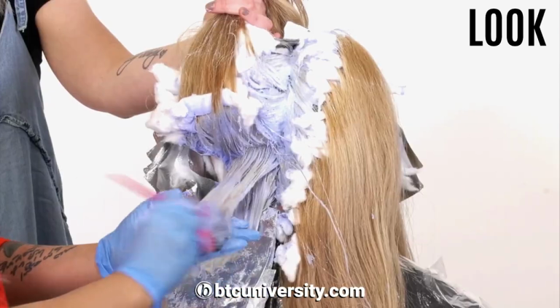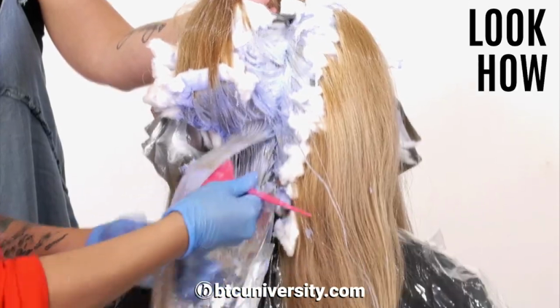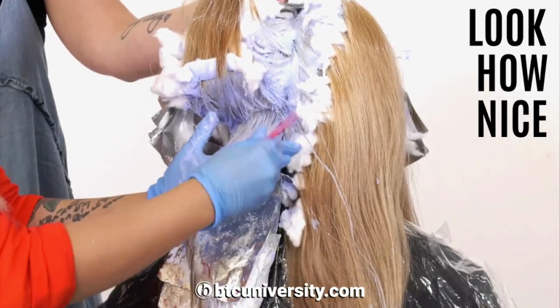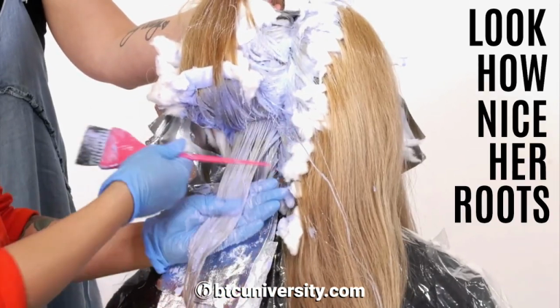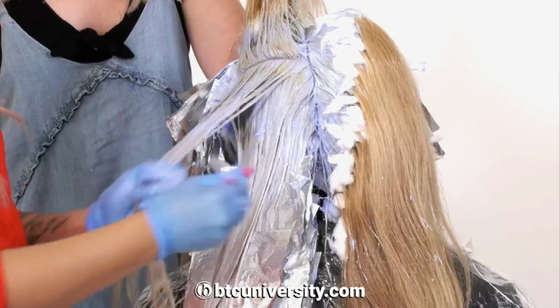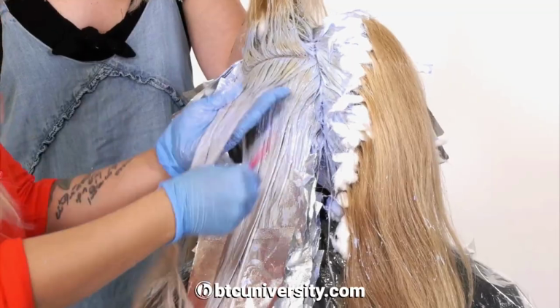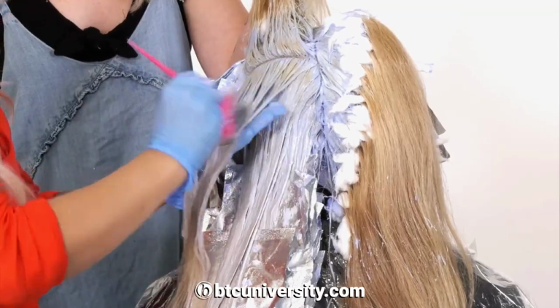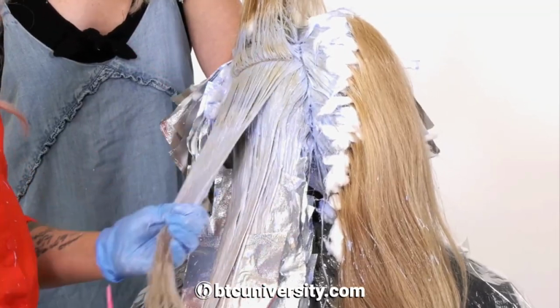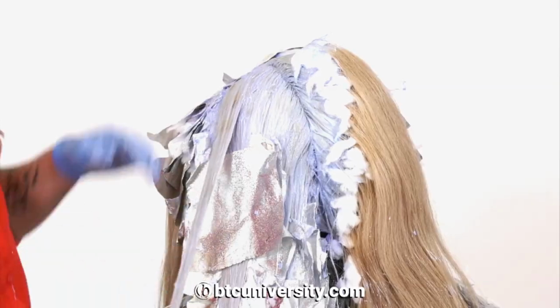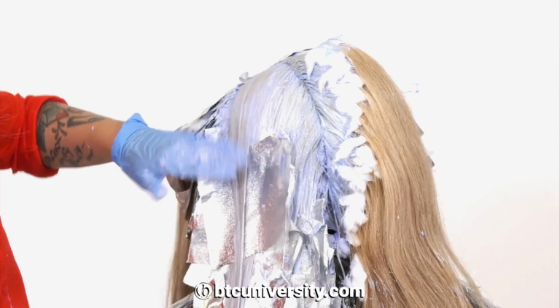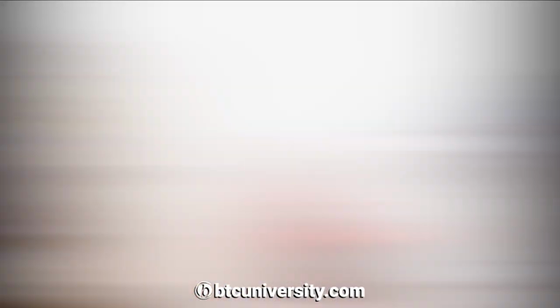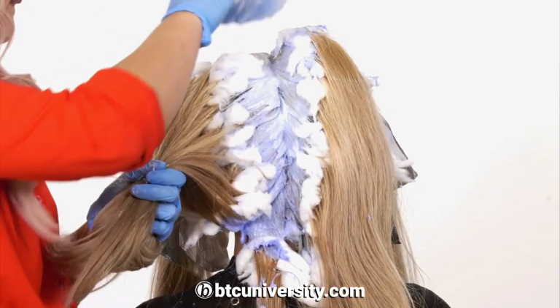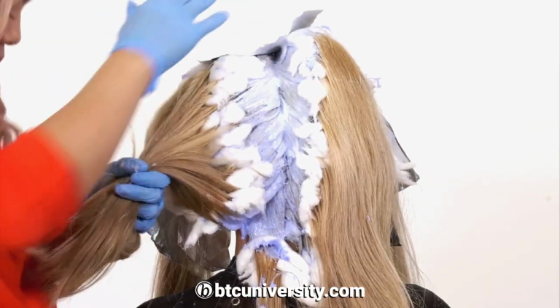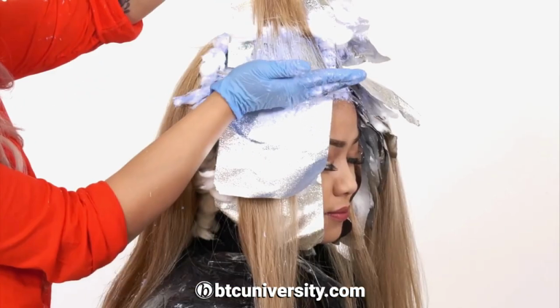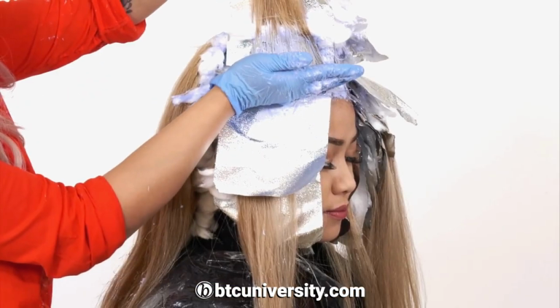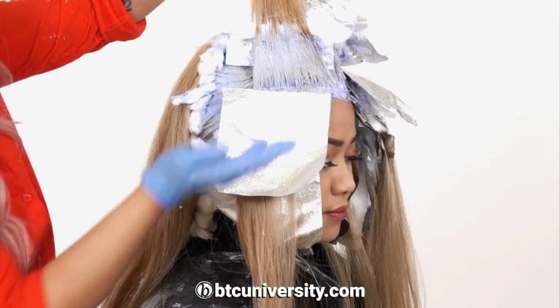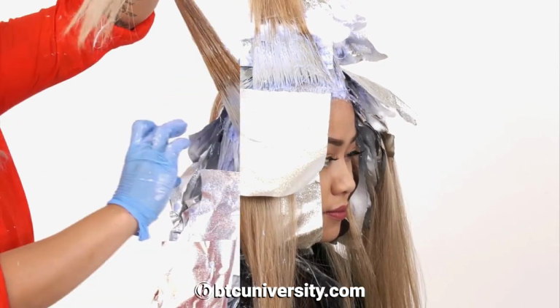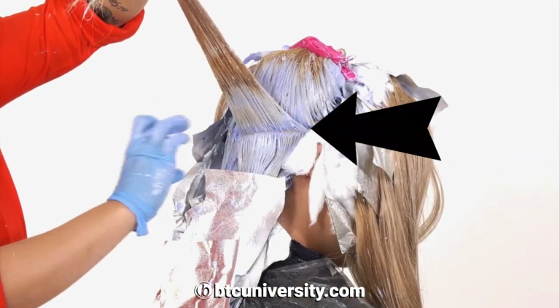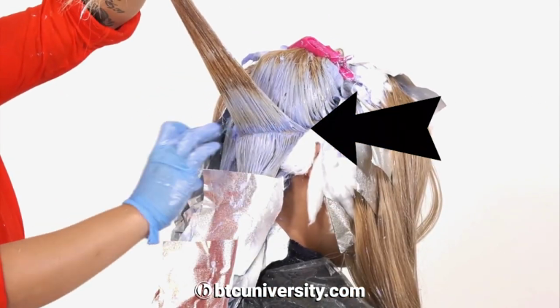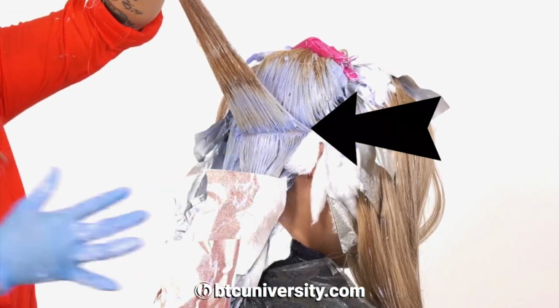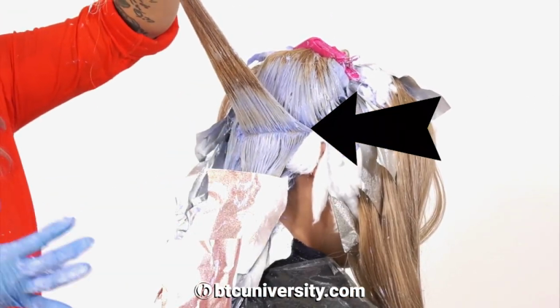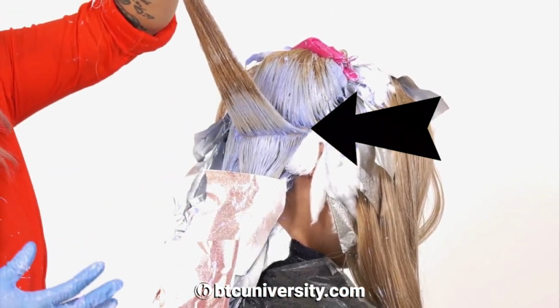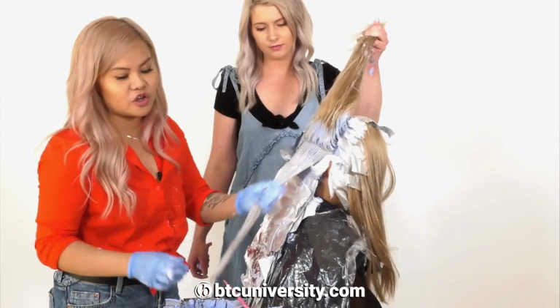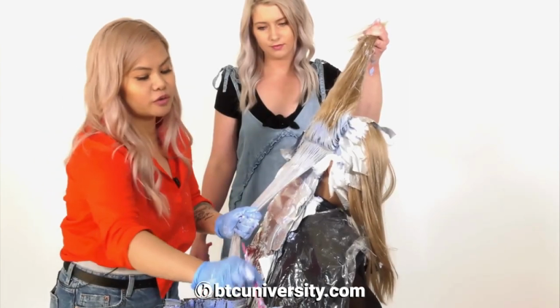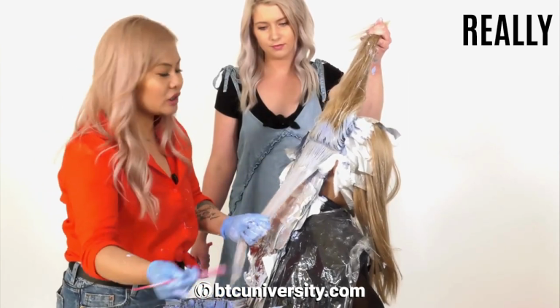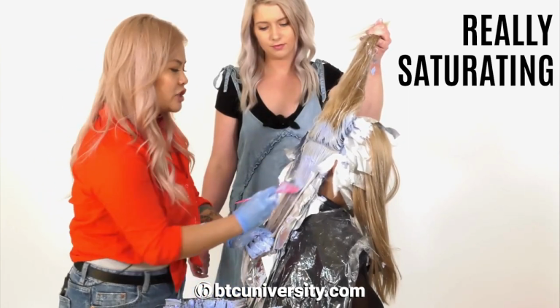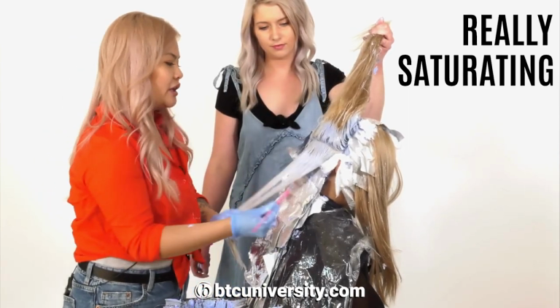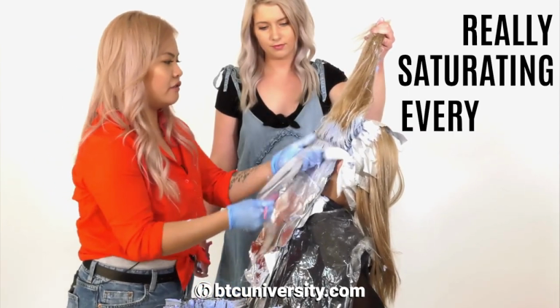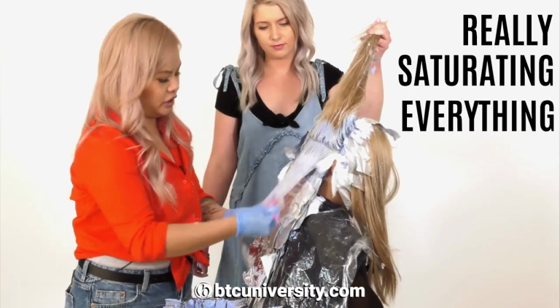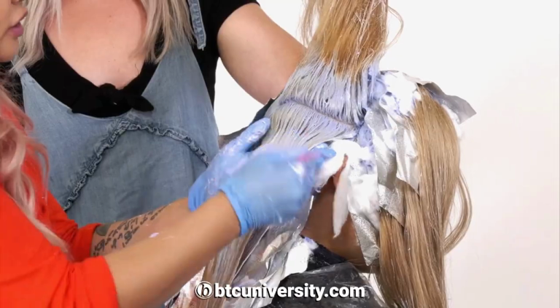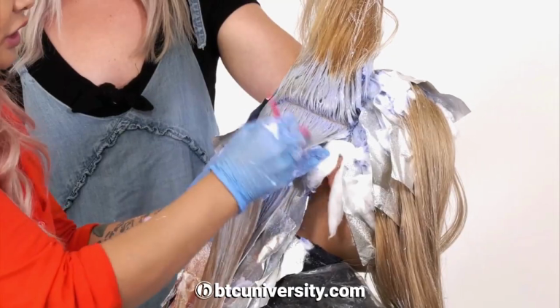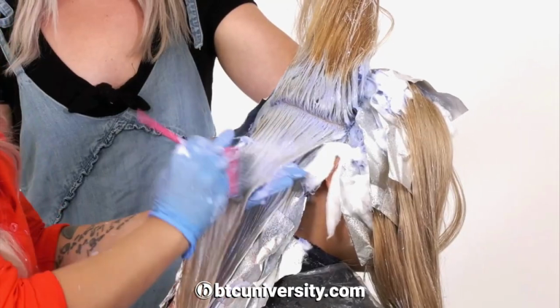But look how nice her roots are. Really saturate it and push it through. She still looks good. The temperature feels right right here. The hair generates a lot of heat. Make sure that you're really saturating everything — it'll give you a cleaner result.